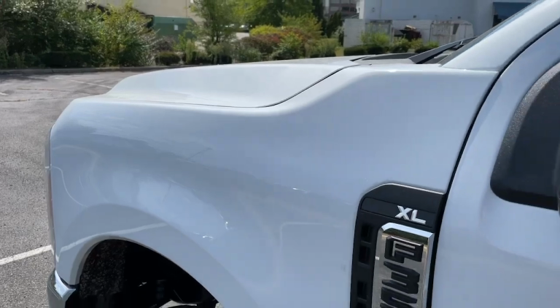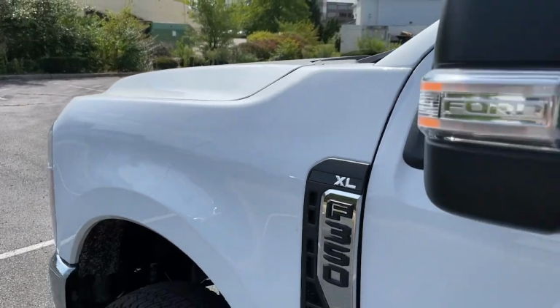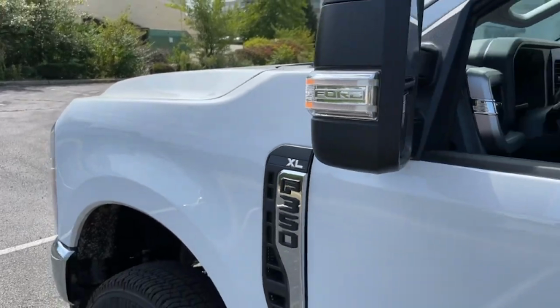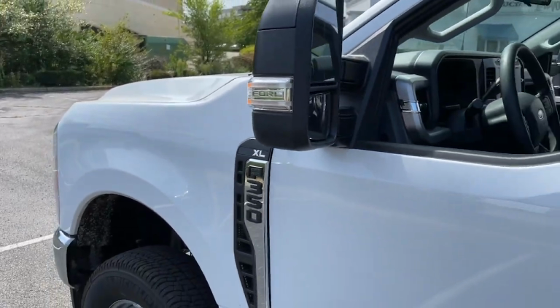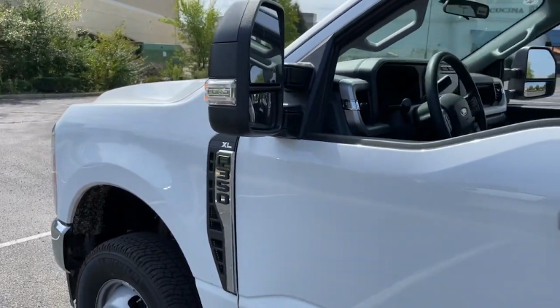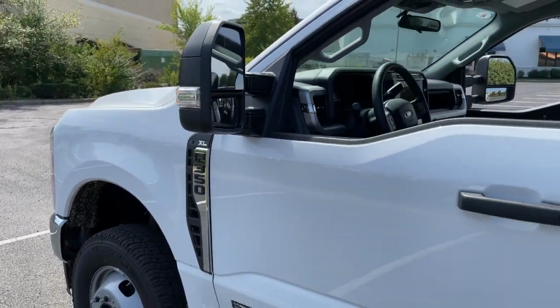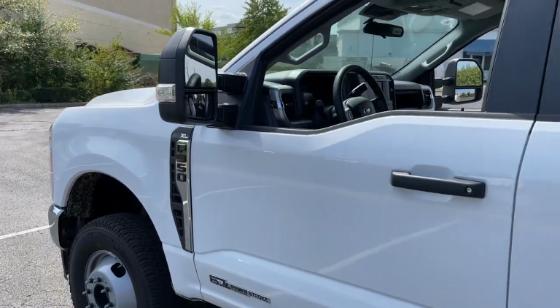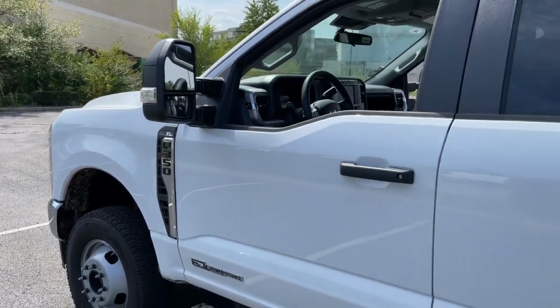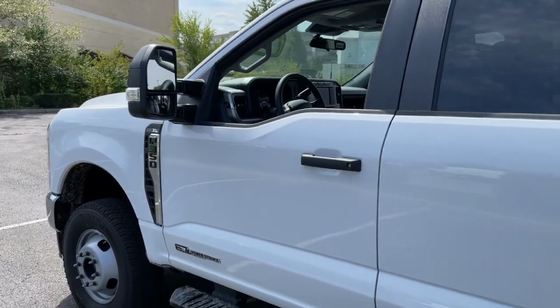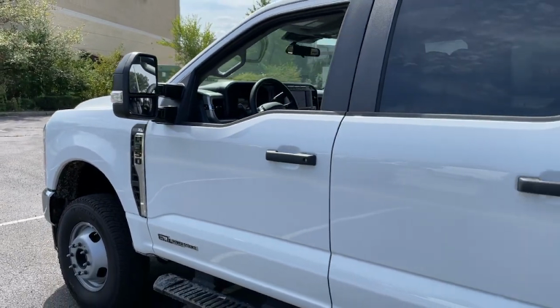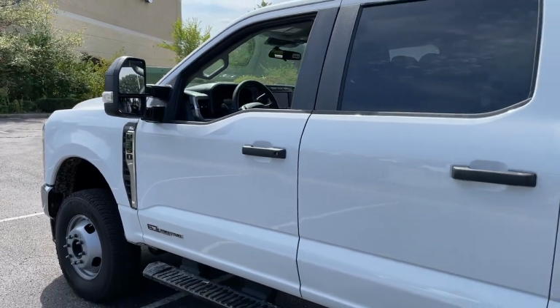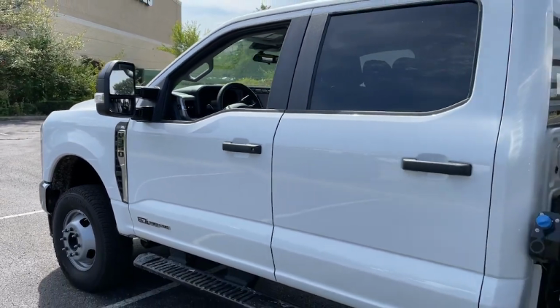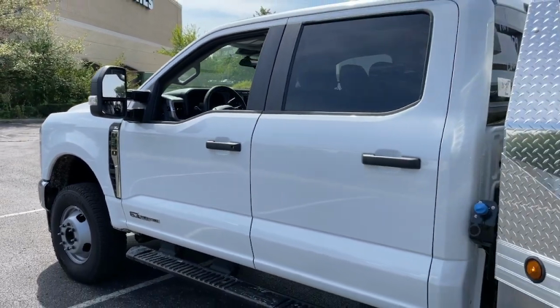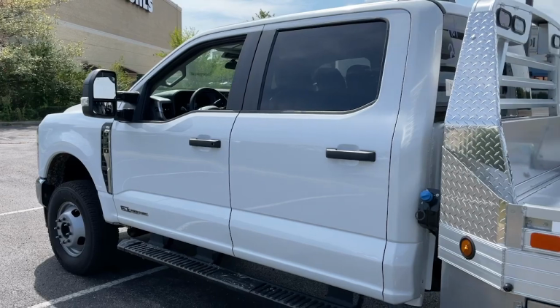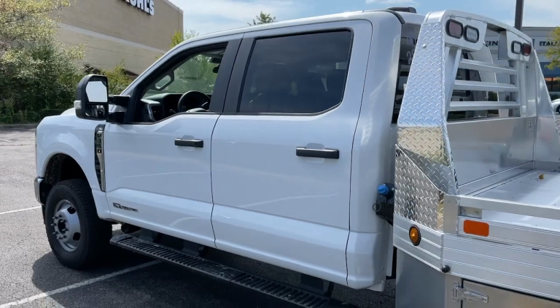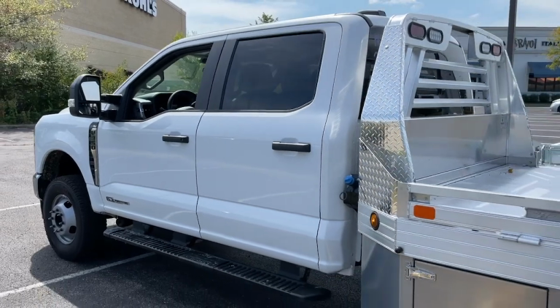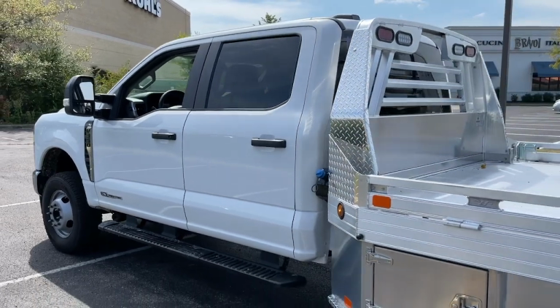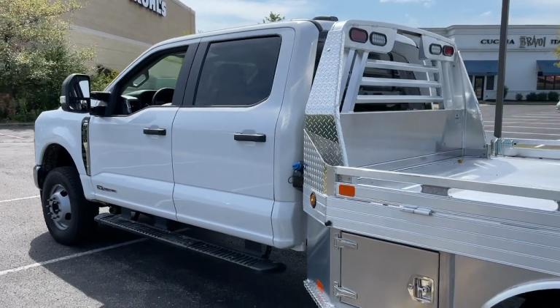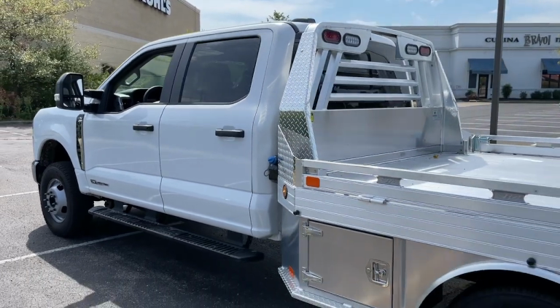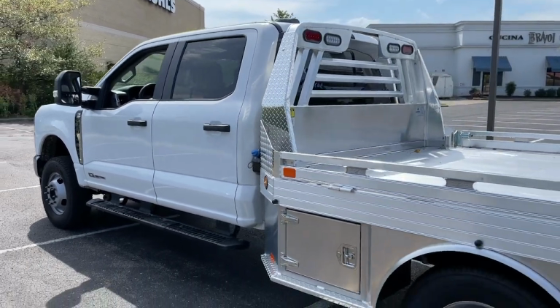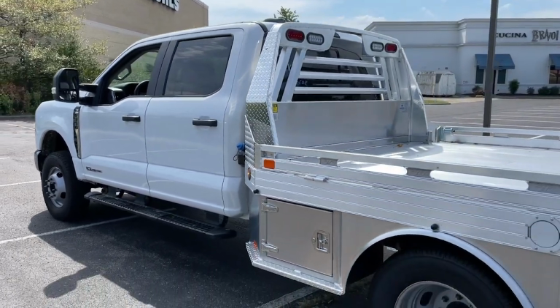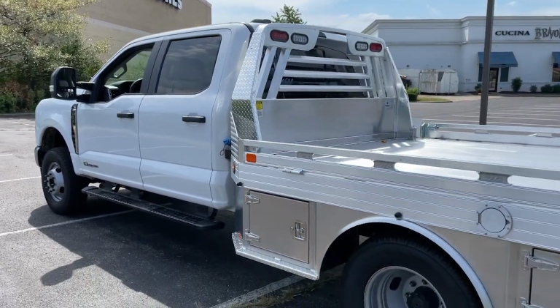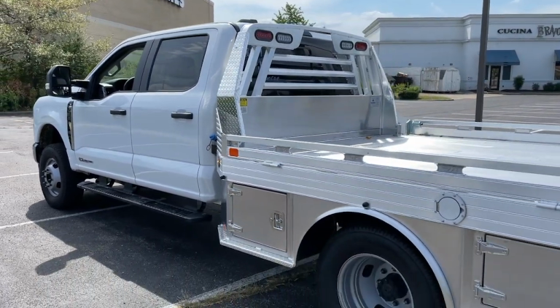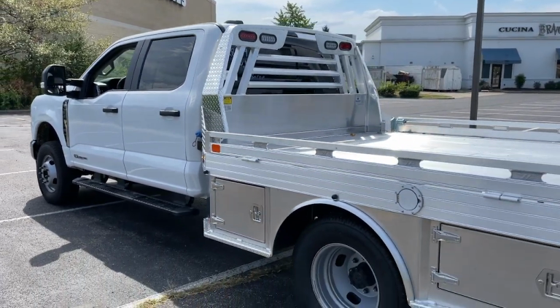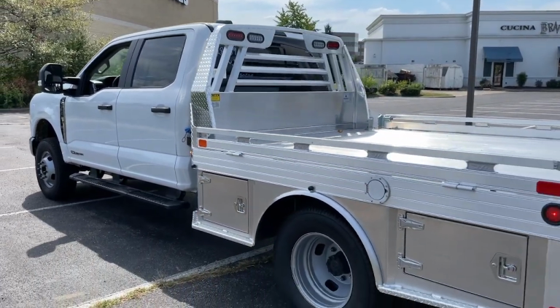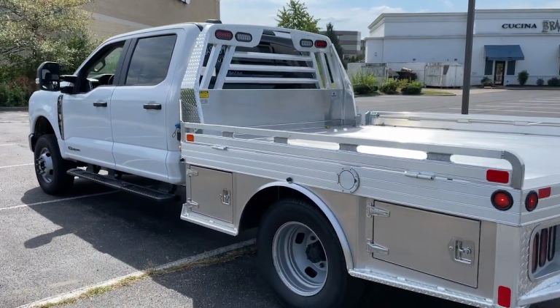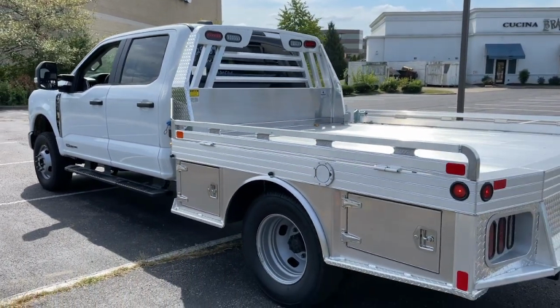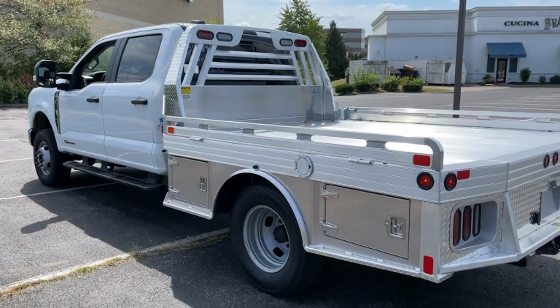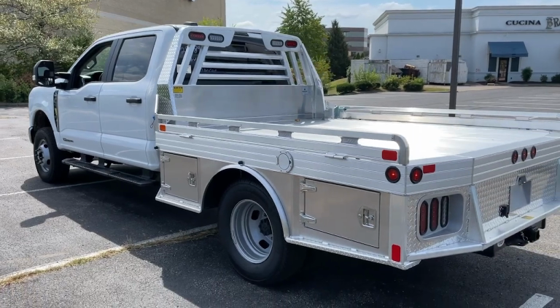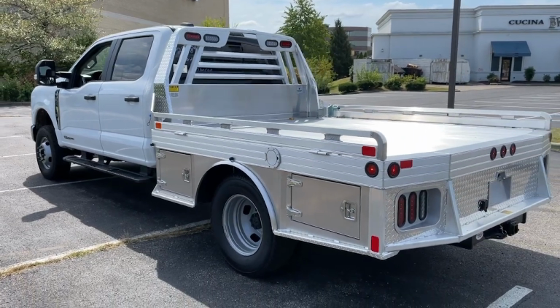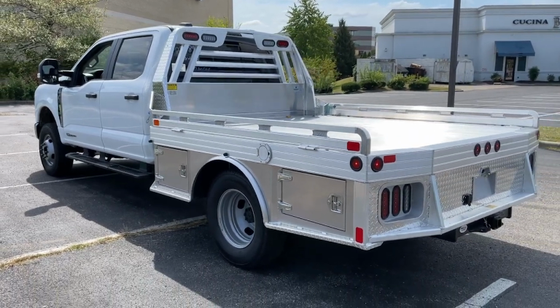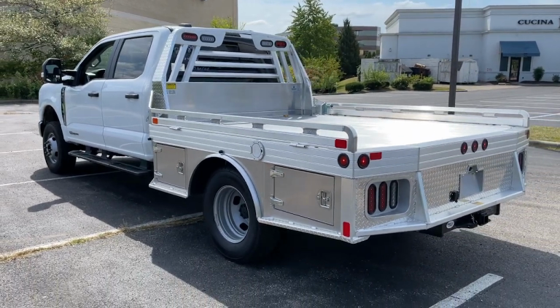You just found the 2023 Ford Super Duty. Take on the toughest jobs with confidence in this fully capable Super Duty. Rigorously tested to withstand extreme conditions,